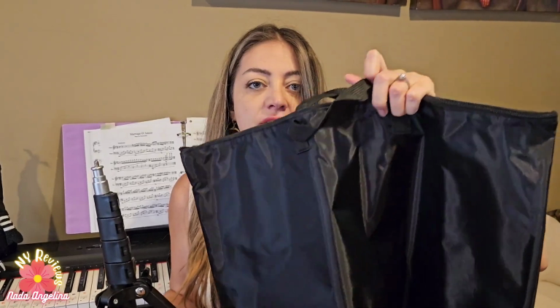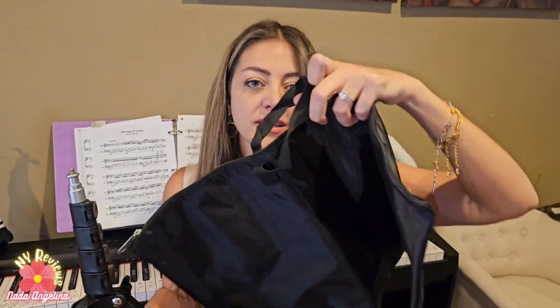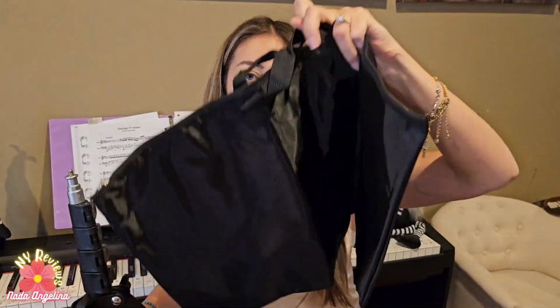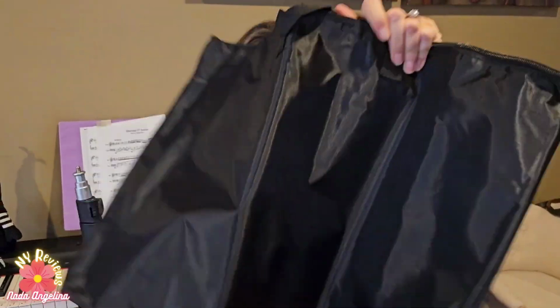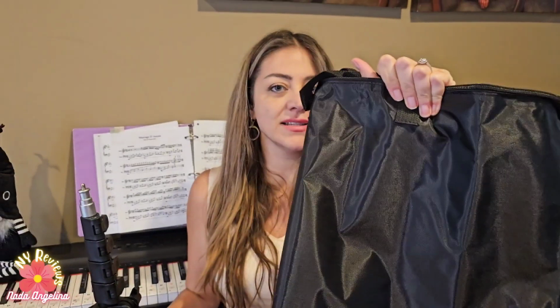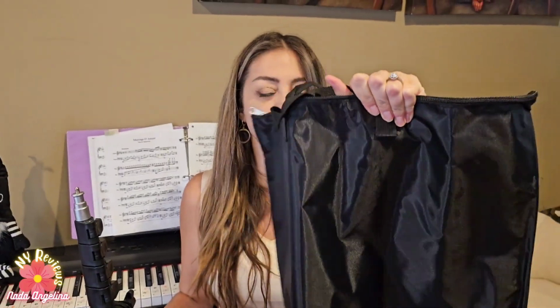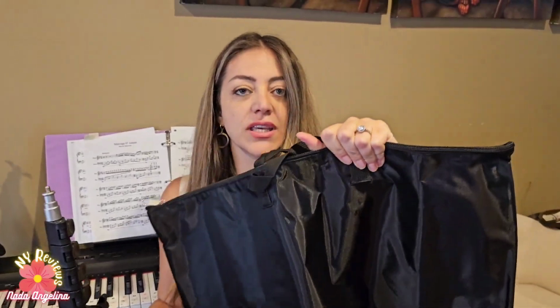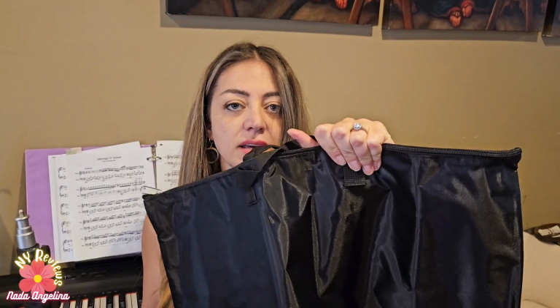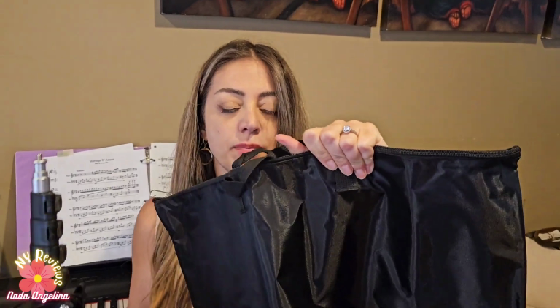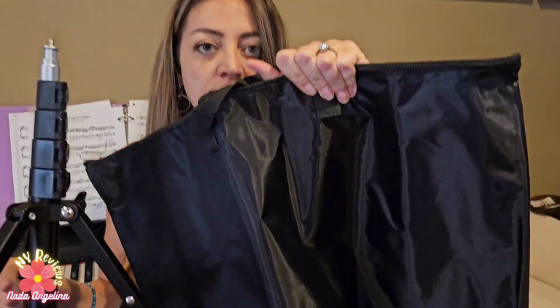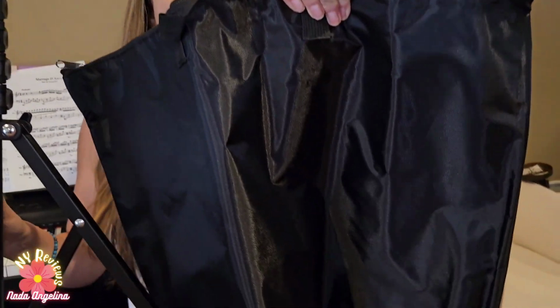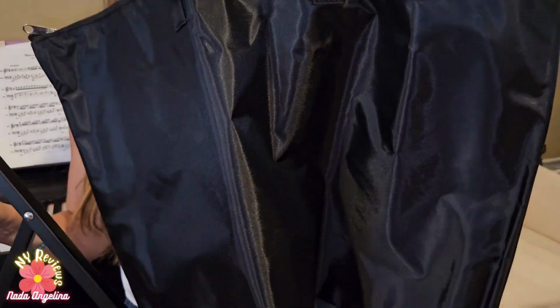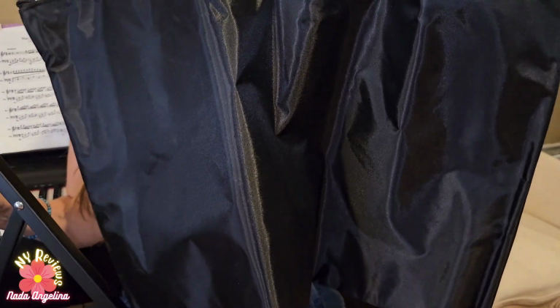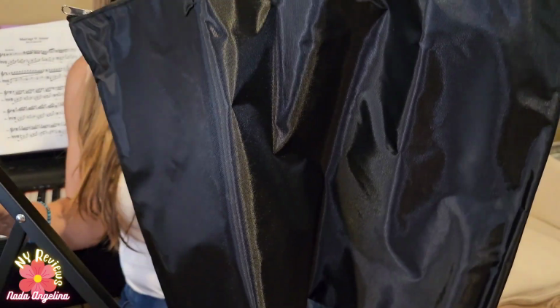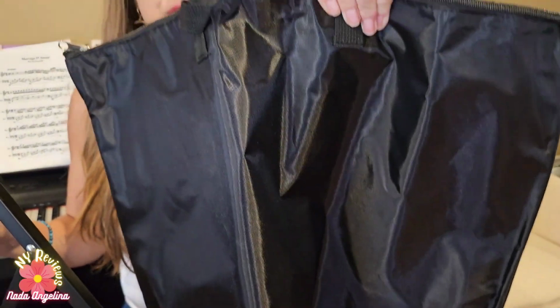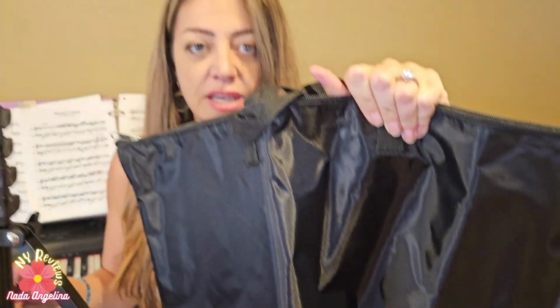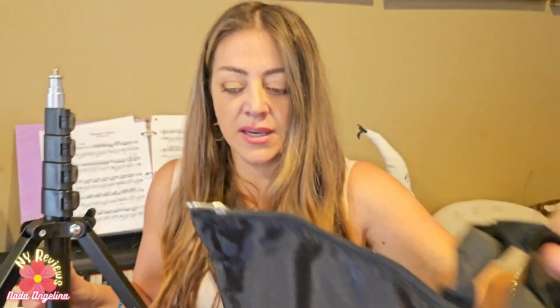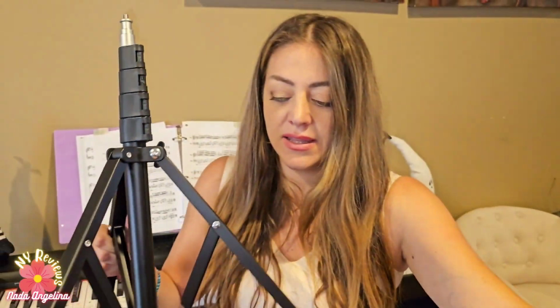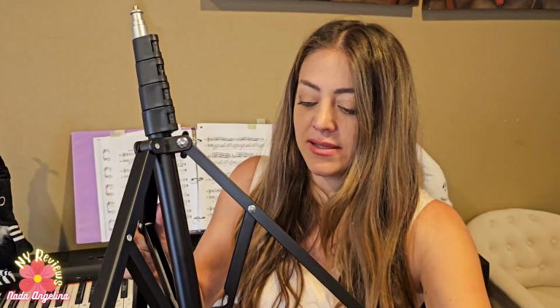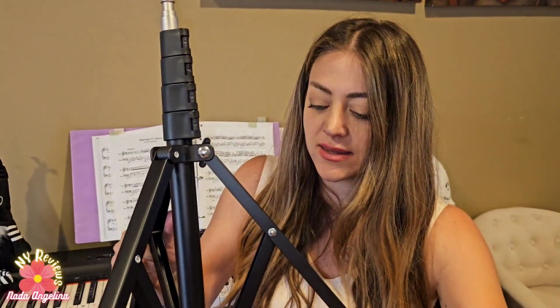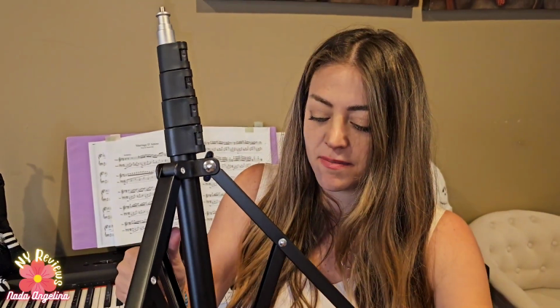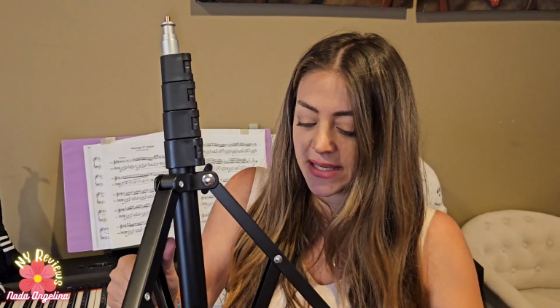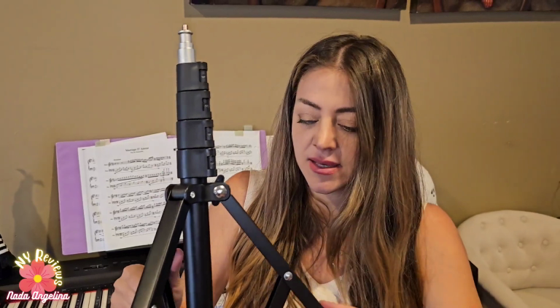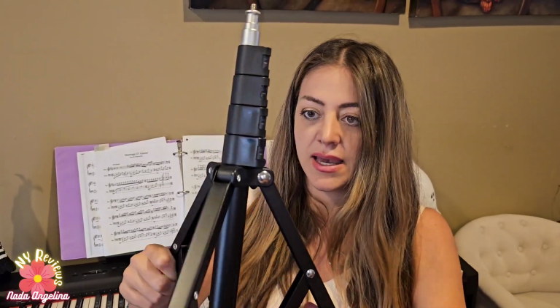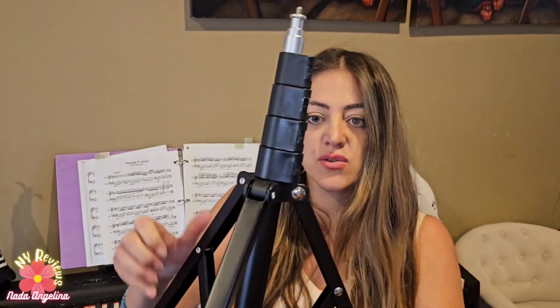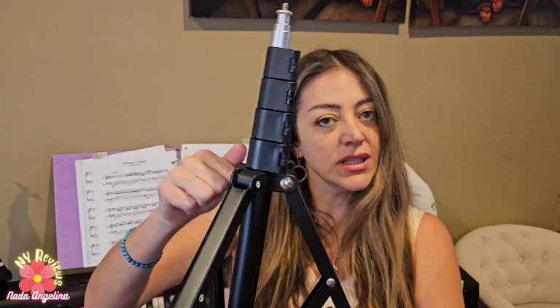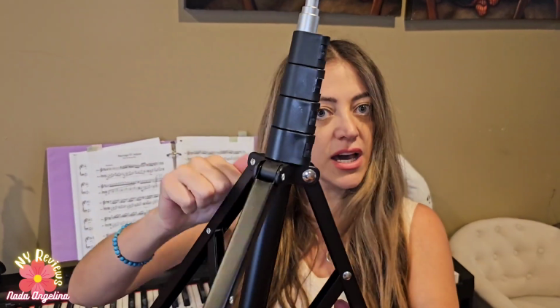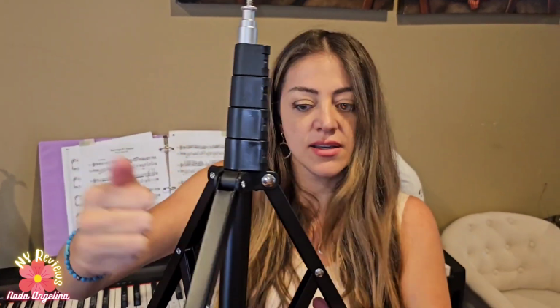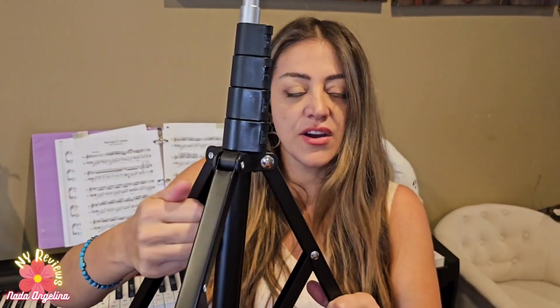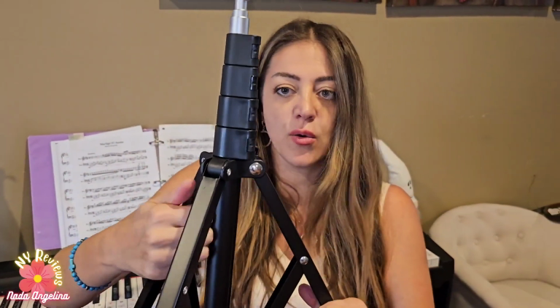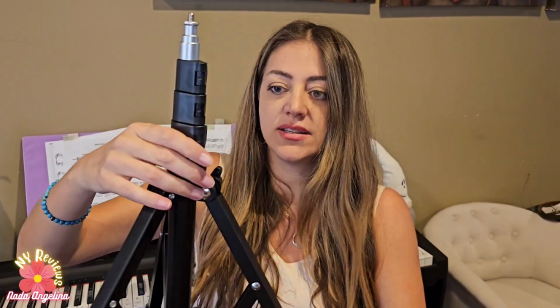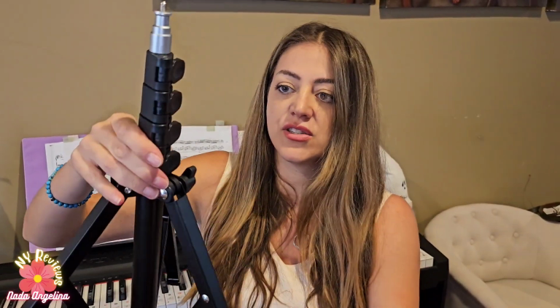First, it comes with a case like this so you can put it inside and take it with you to your gig. This is the base and it's really nice, very high quality, very sturdy.